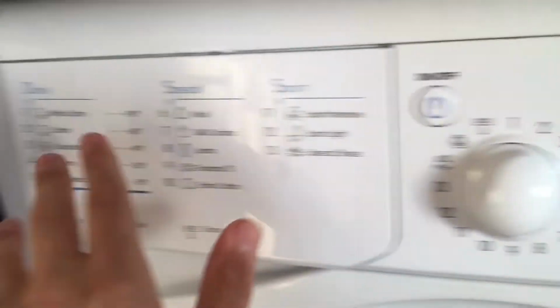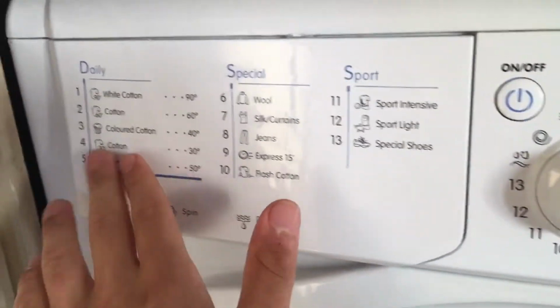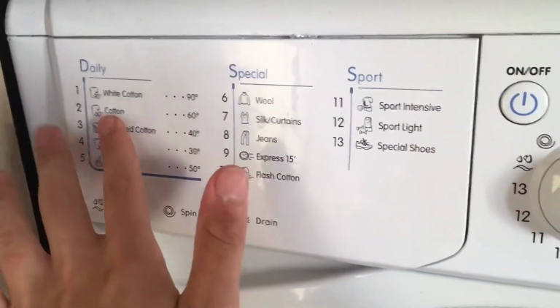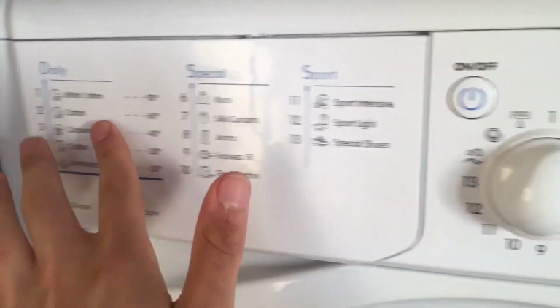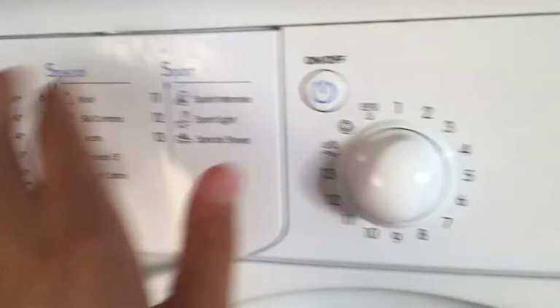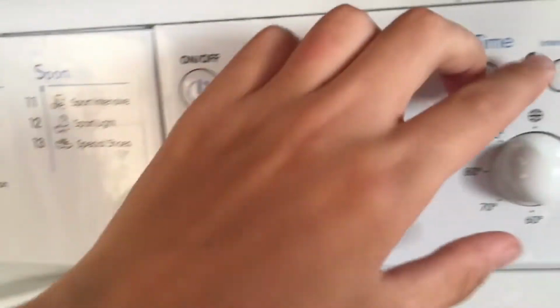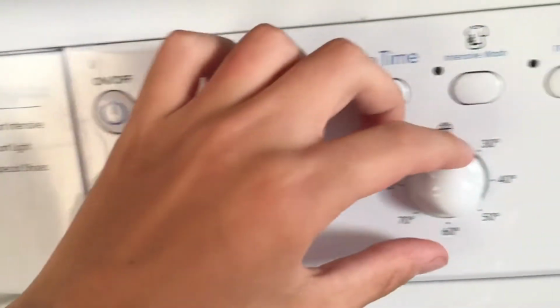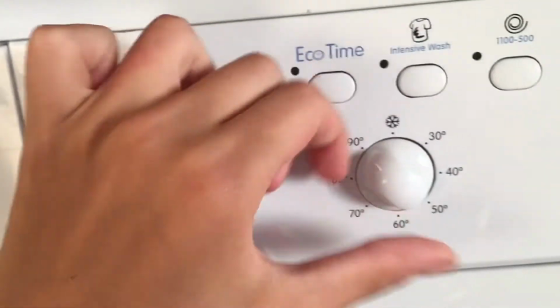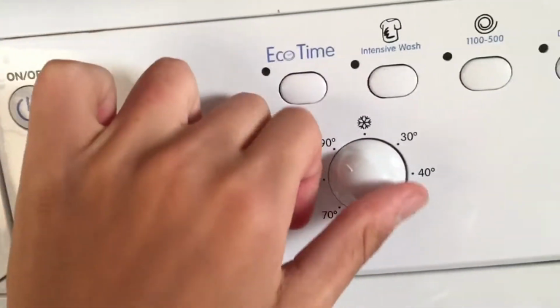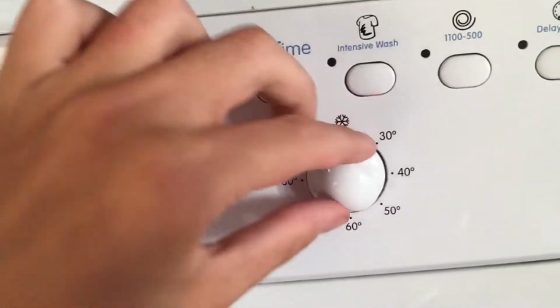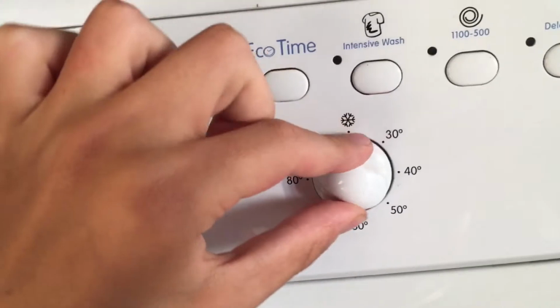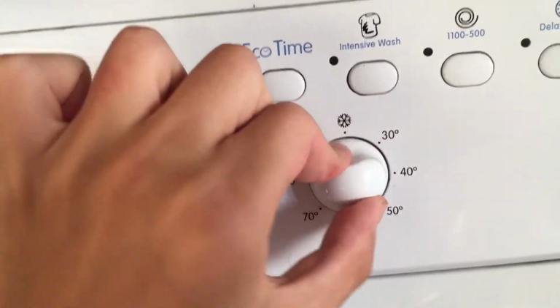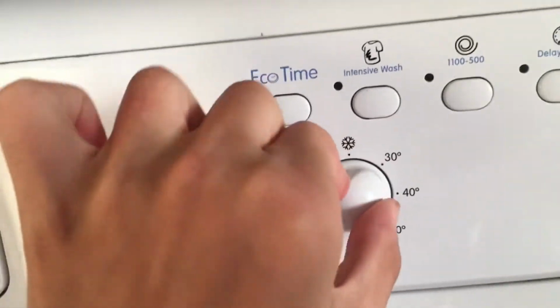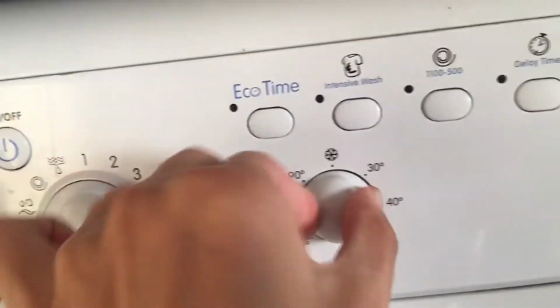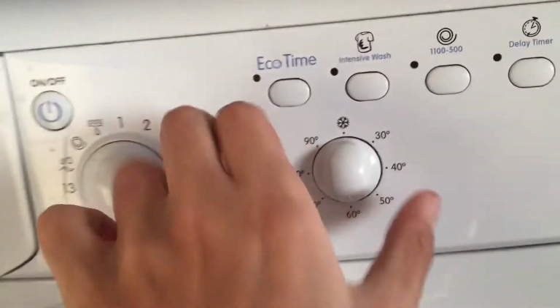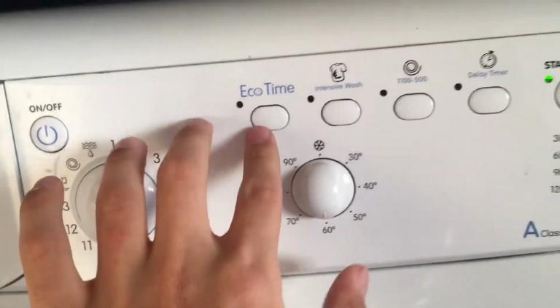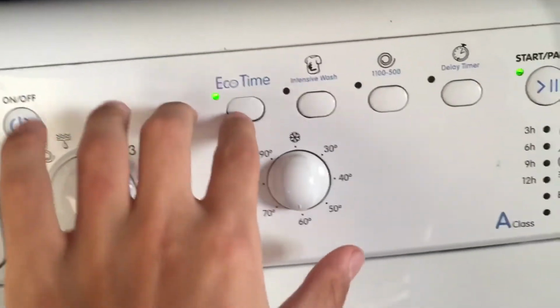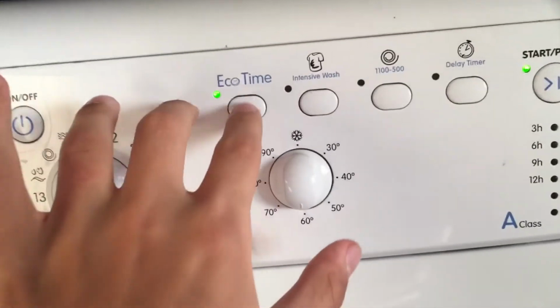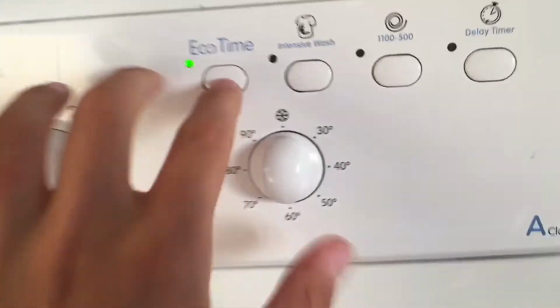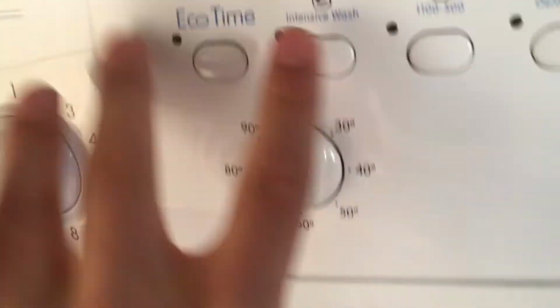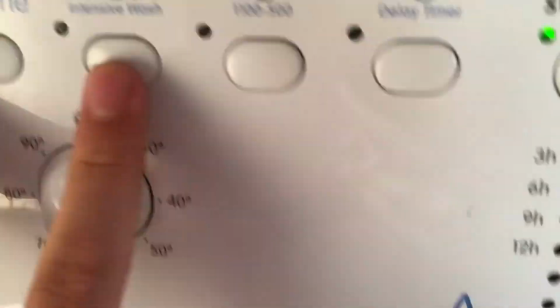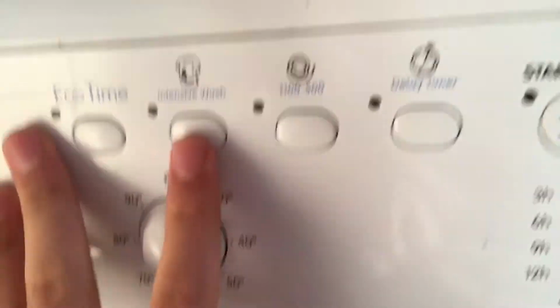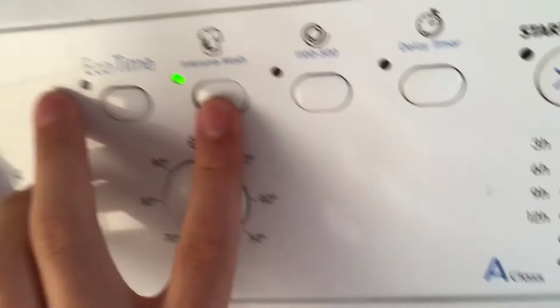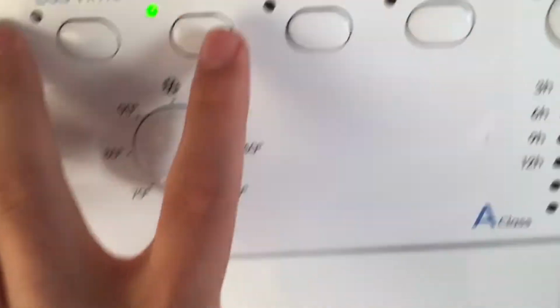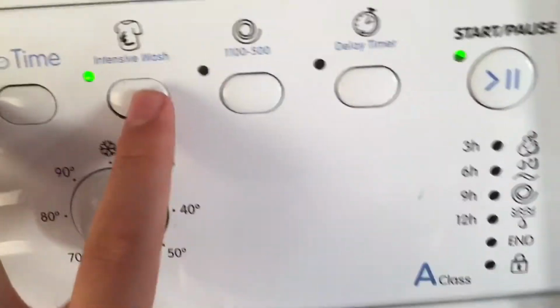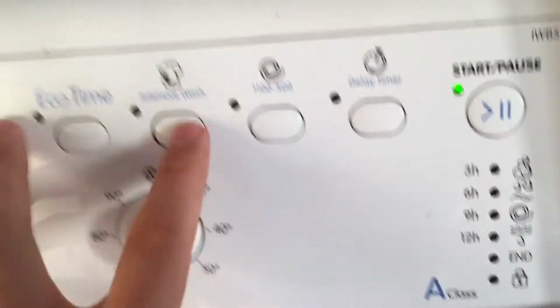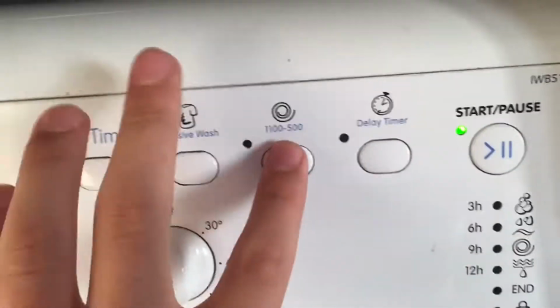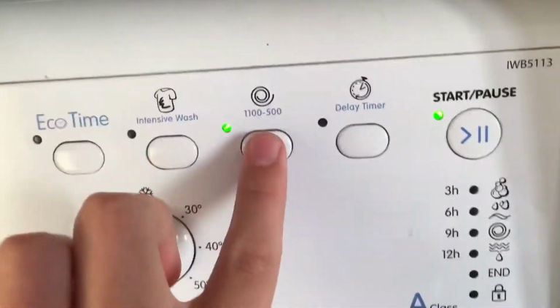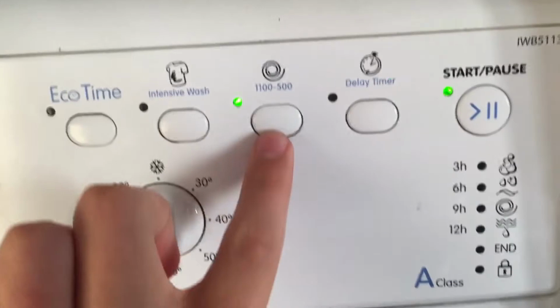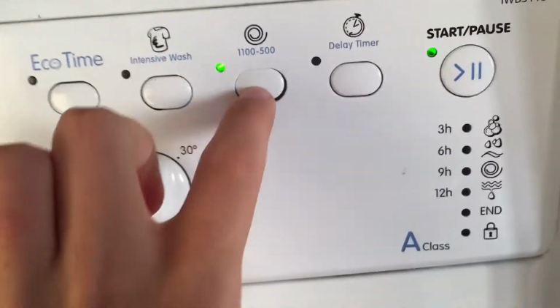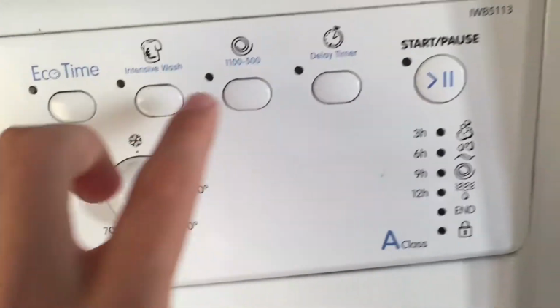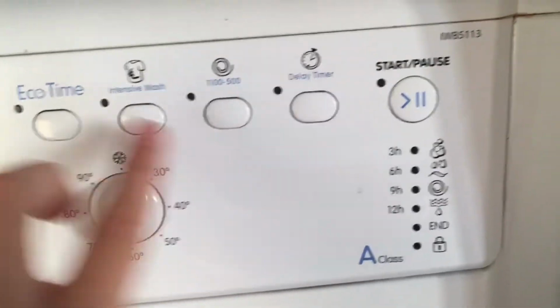Number program 2: cotton 60. Eco time, intense wash and an empty spin.